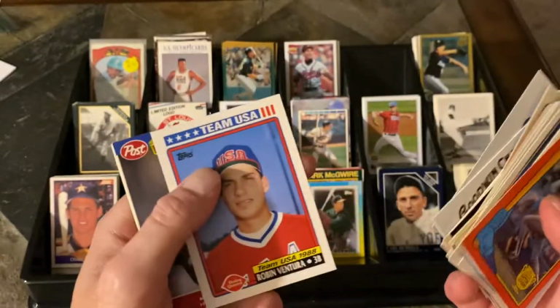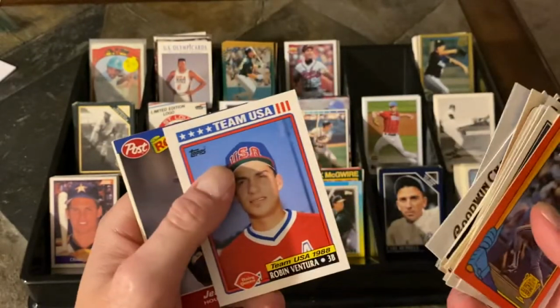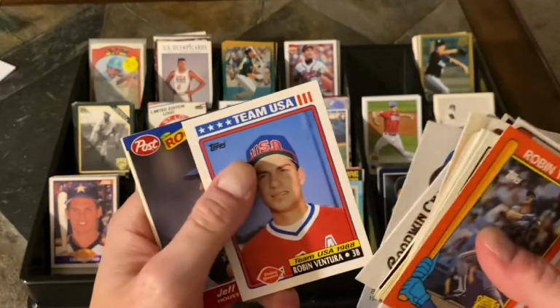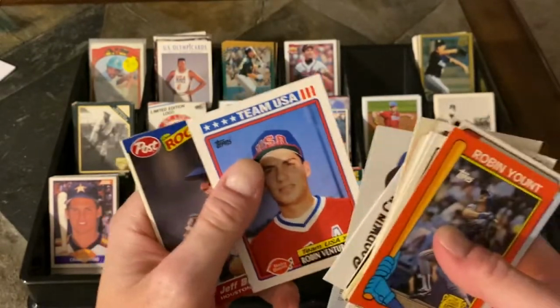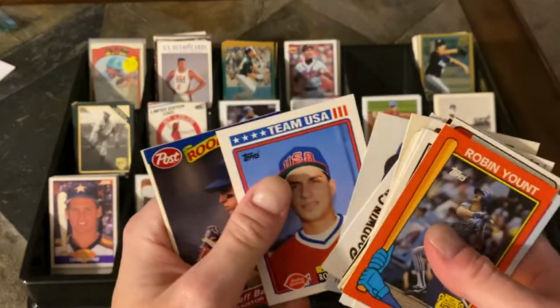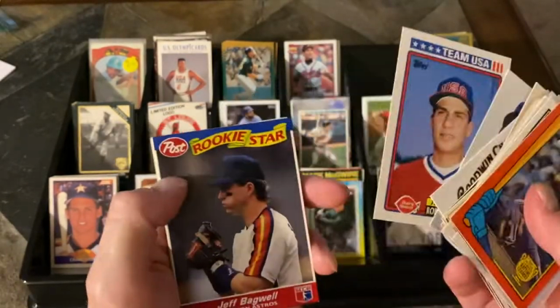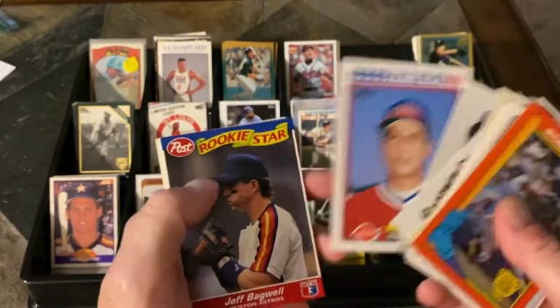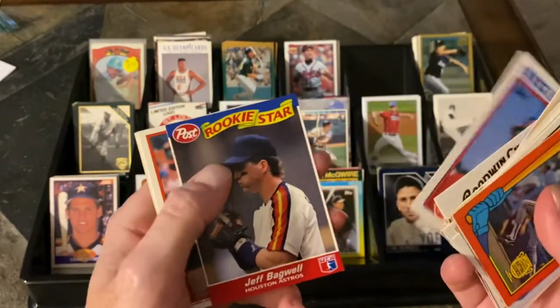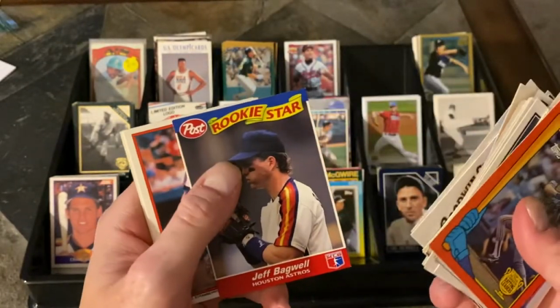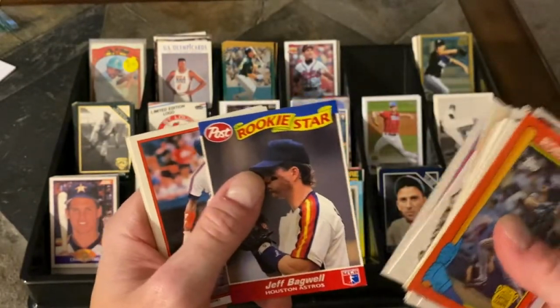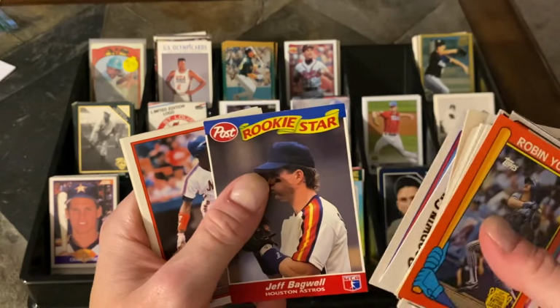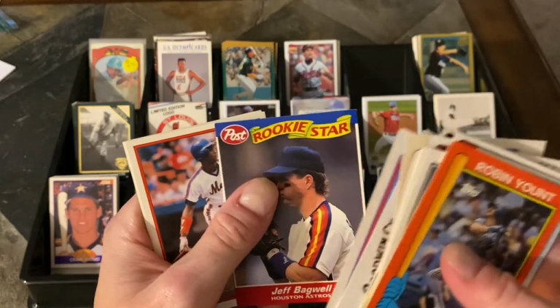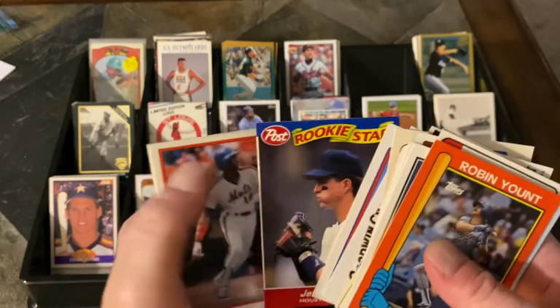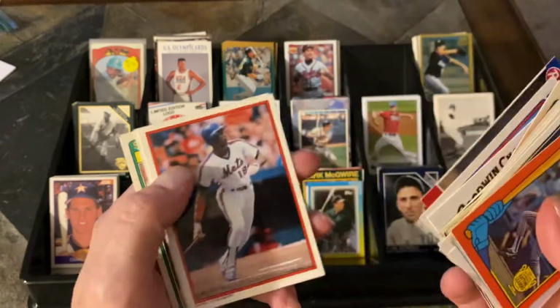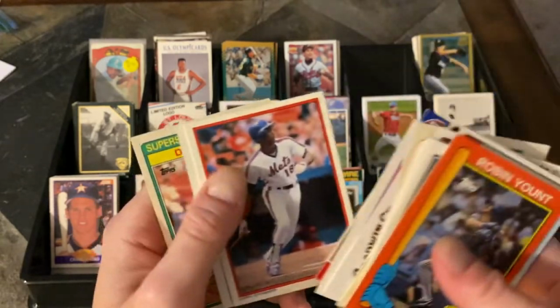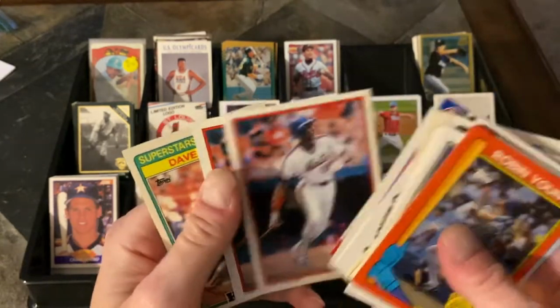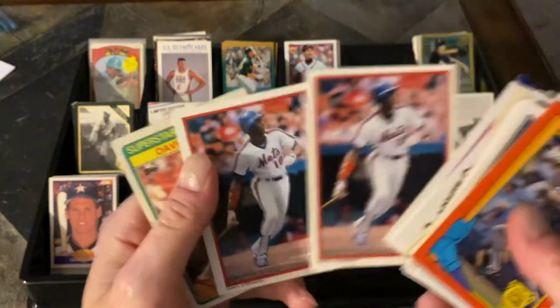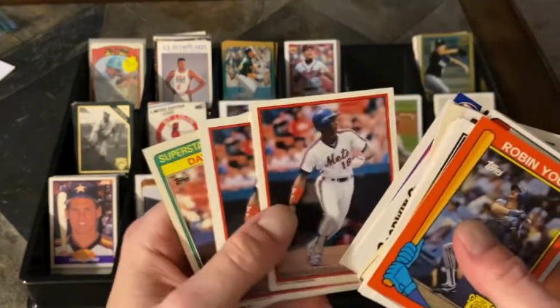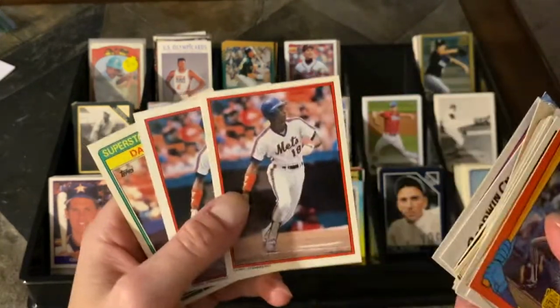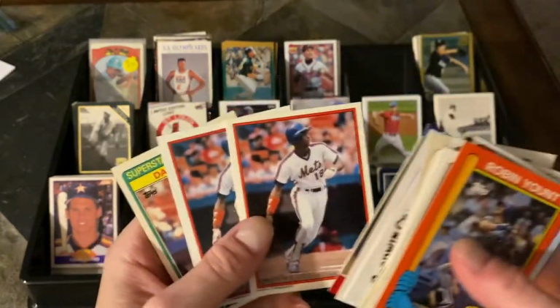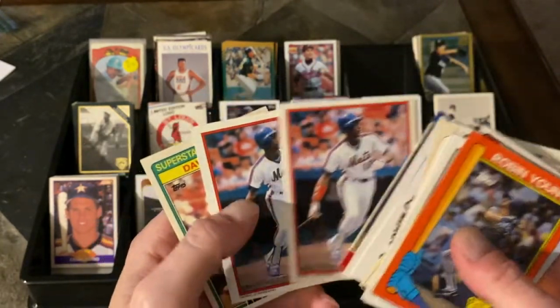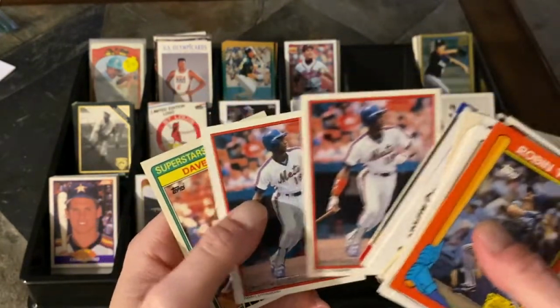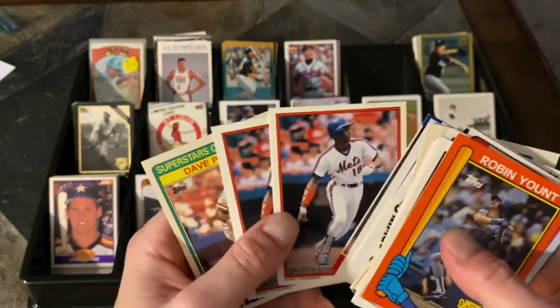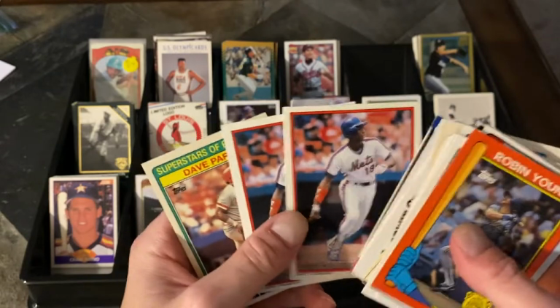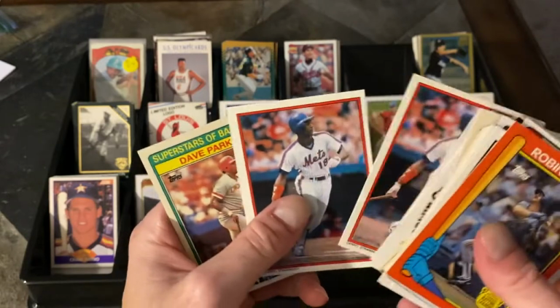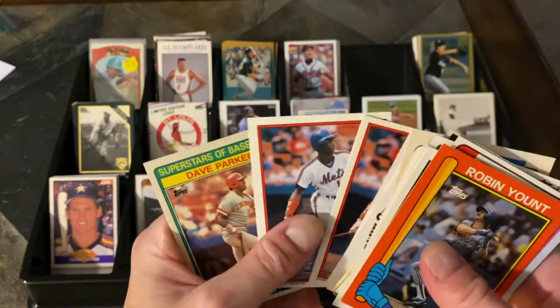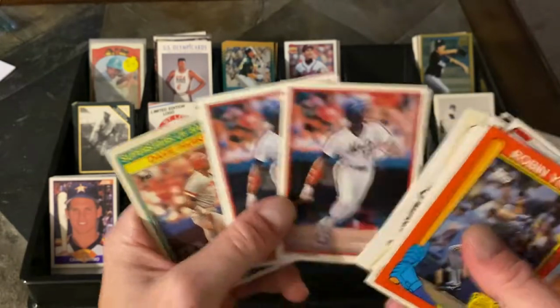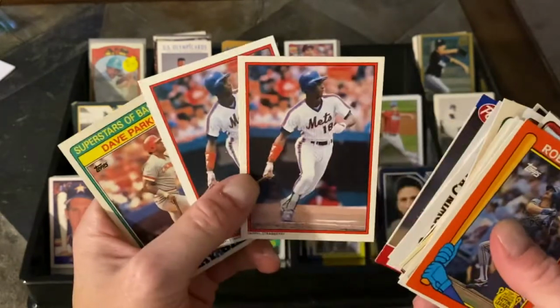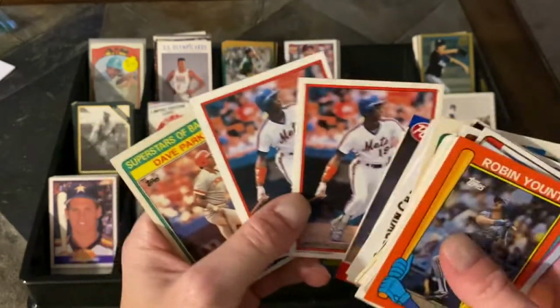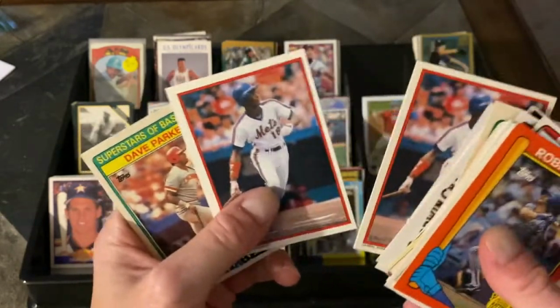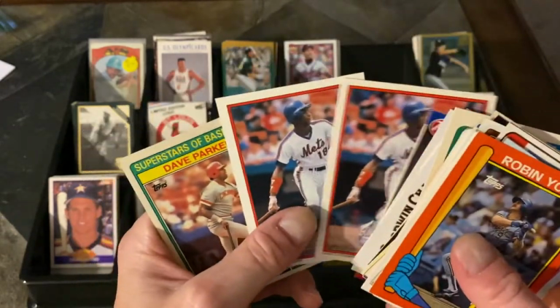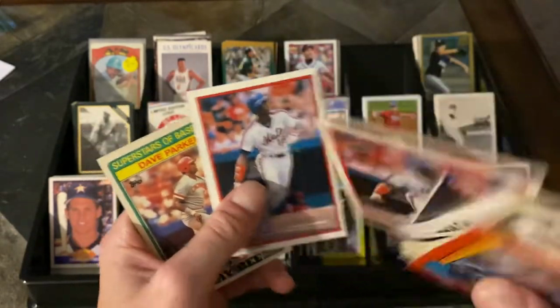Team USA came from Dairy Queen — Robin Ventura. Love Team USA cards. Jeff Bagwell Post. And then two of these Darryl Strawberries — they're a nickel apiece and they had like ten of them in there. I only grabbed two. I probably should have grabbed all ten of them at a nickel apiece; I'm probably going to regret that later.